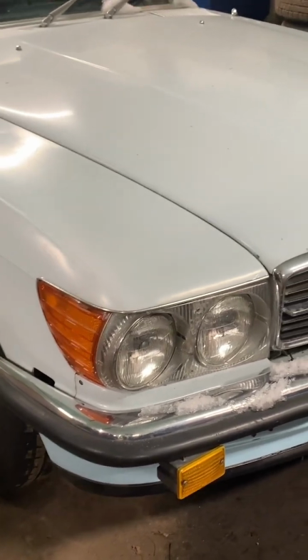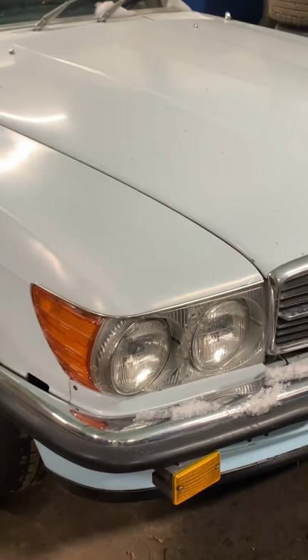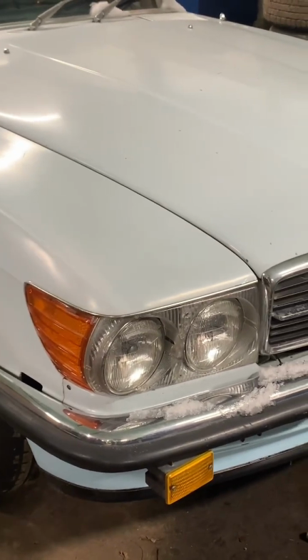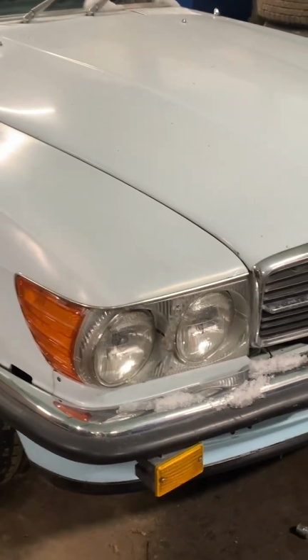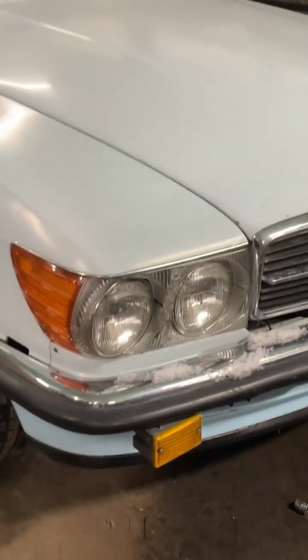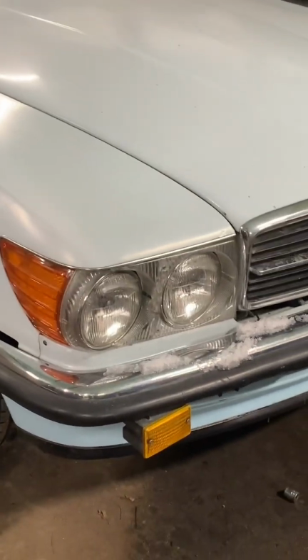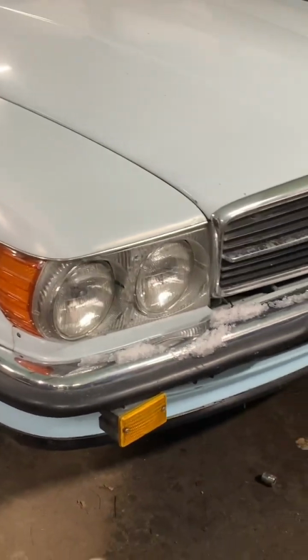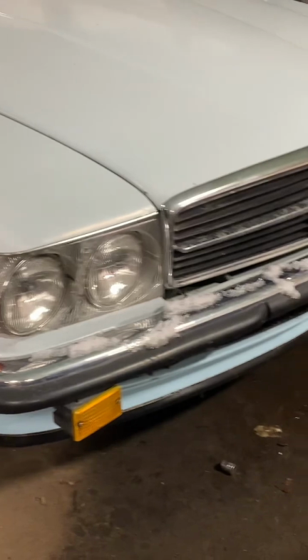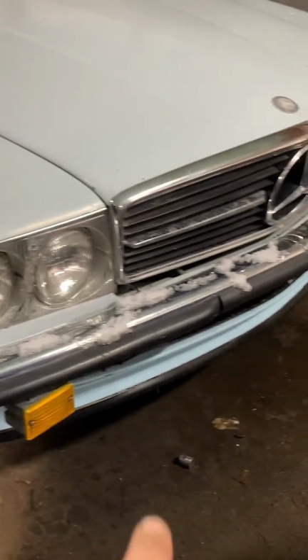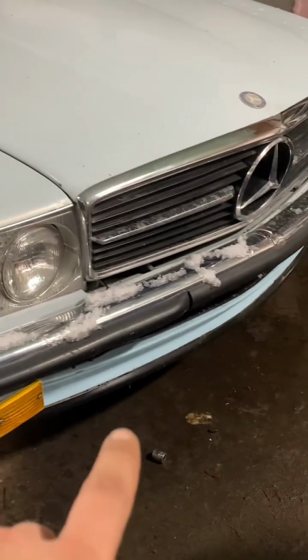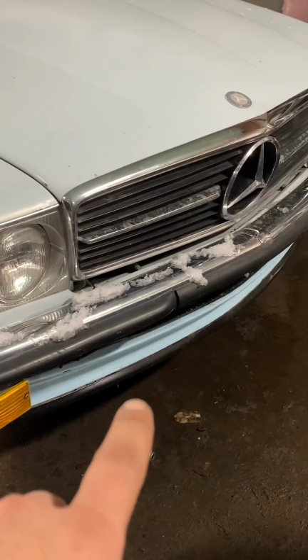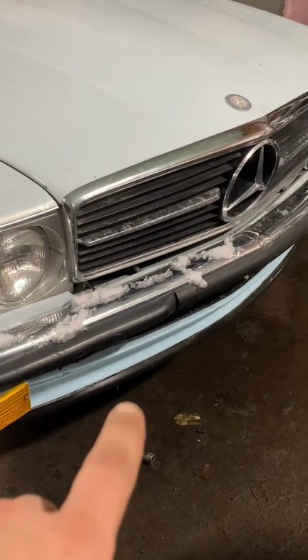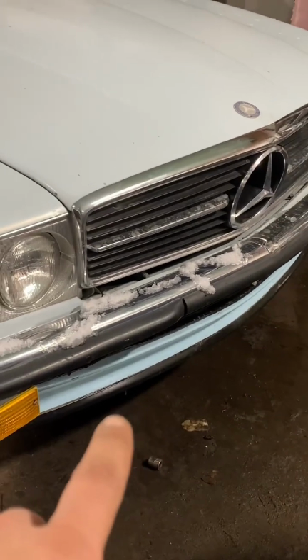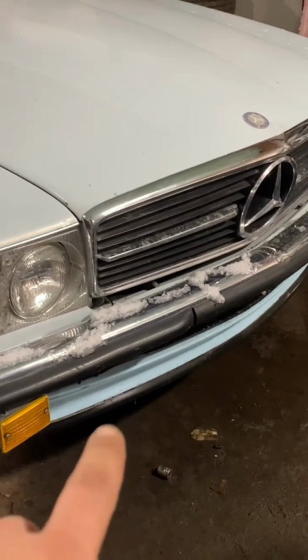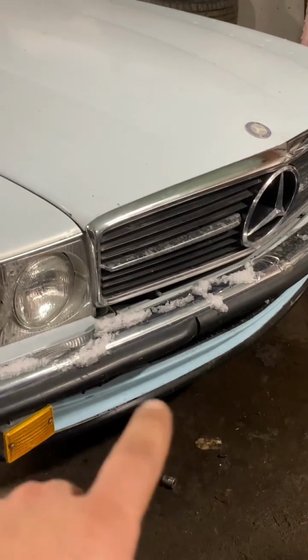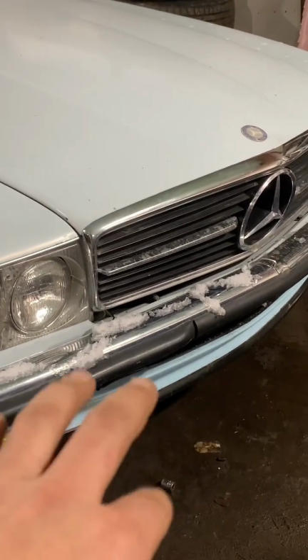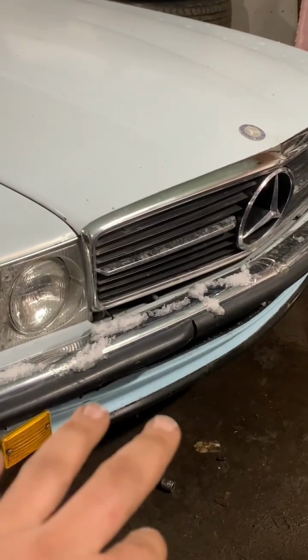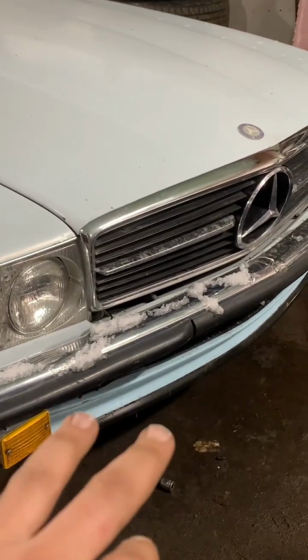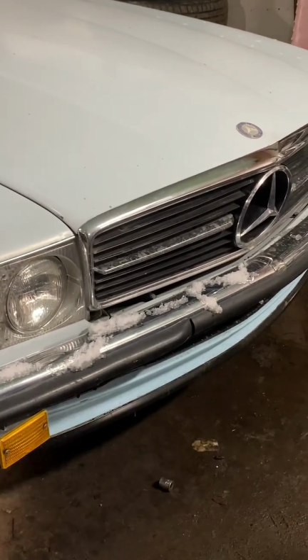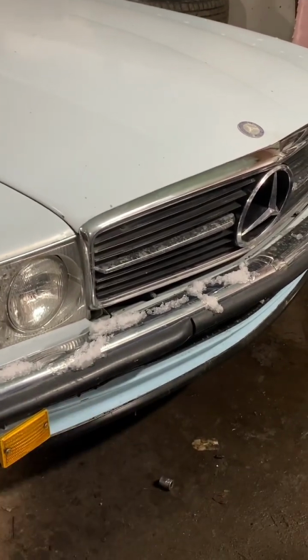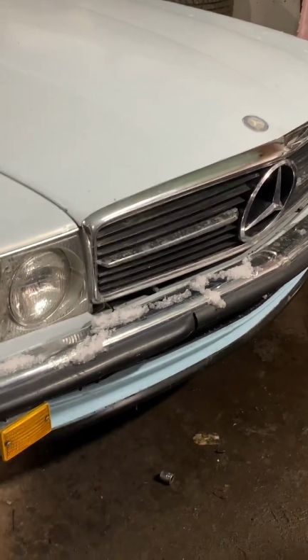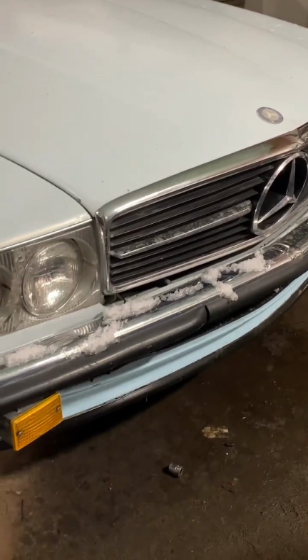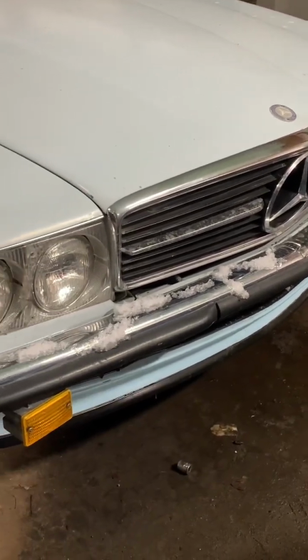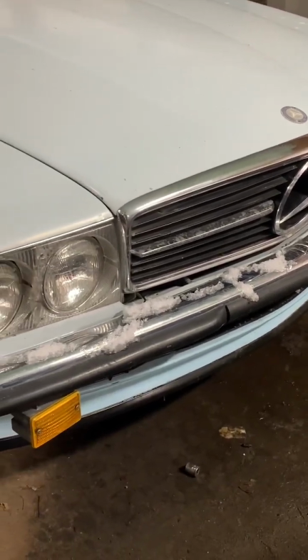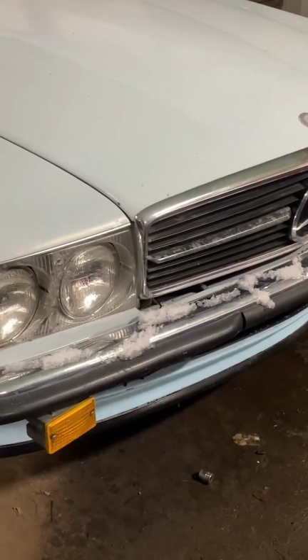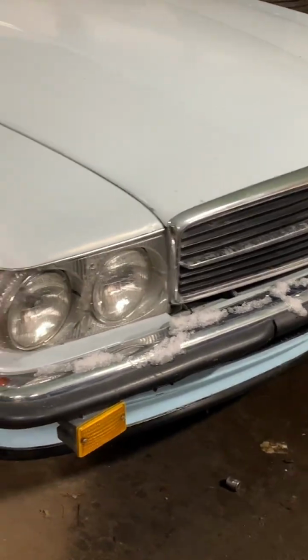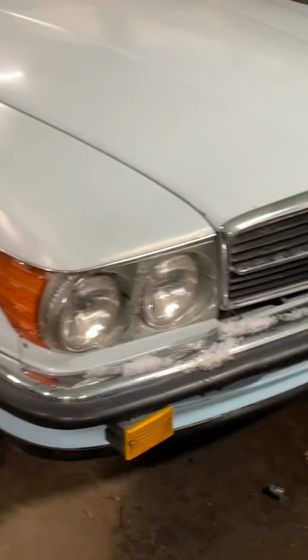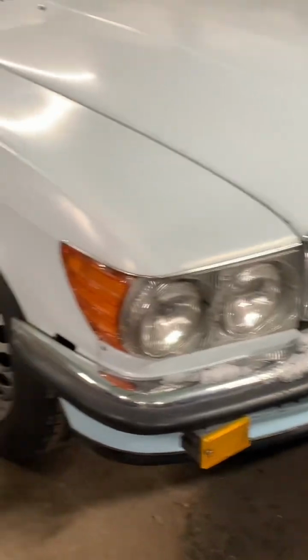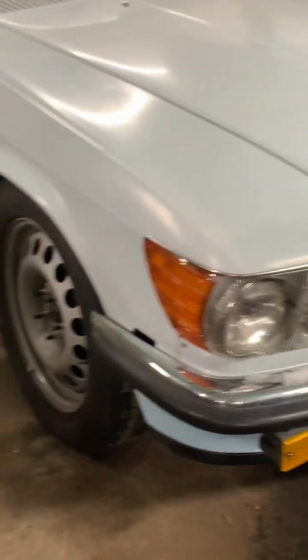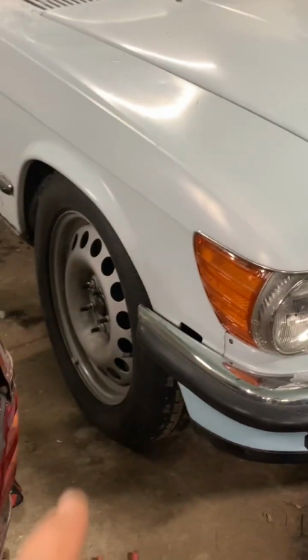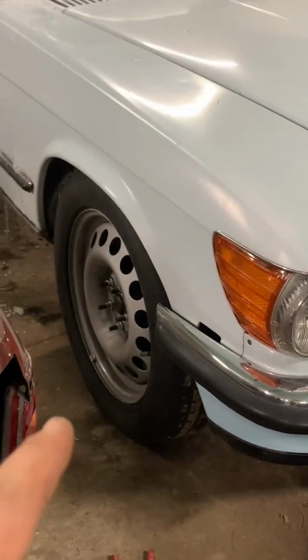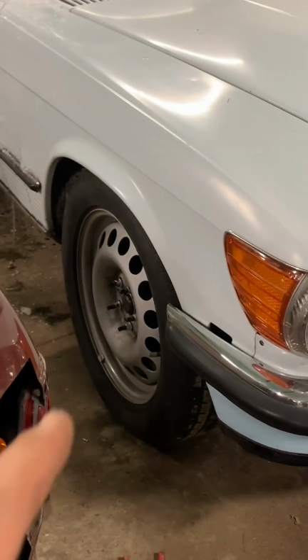I've done a few things. I got this lip, put that on there, had to make it whole from two different lips. Zero bumpers on, steelies on.